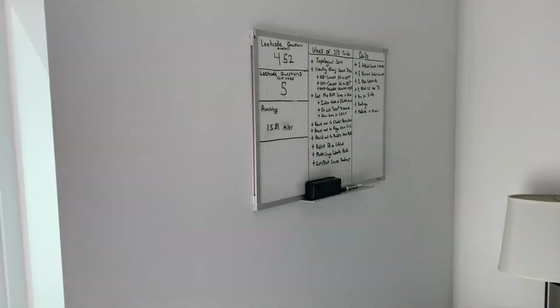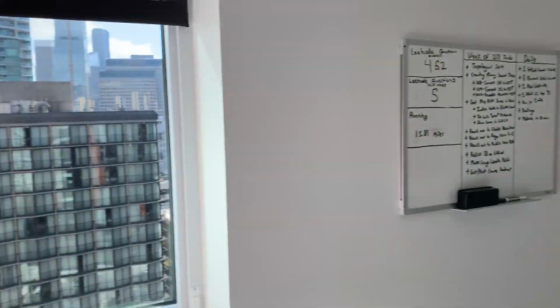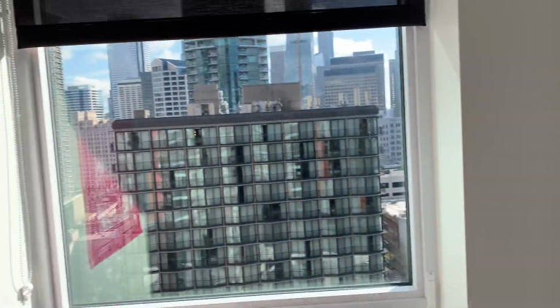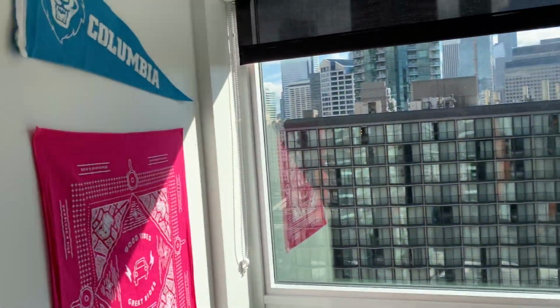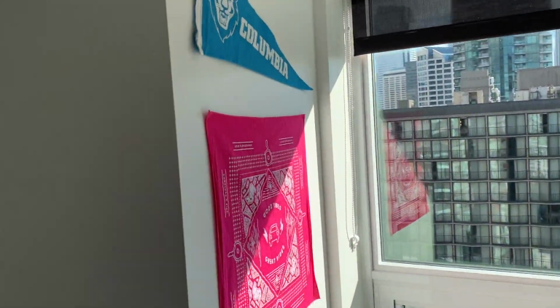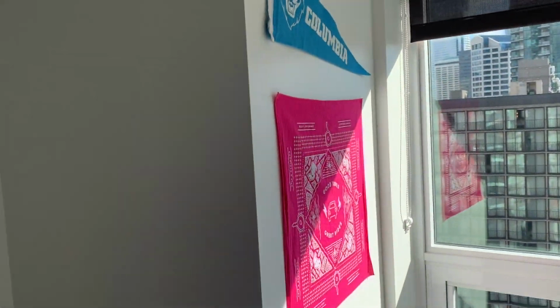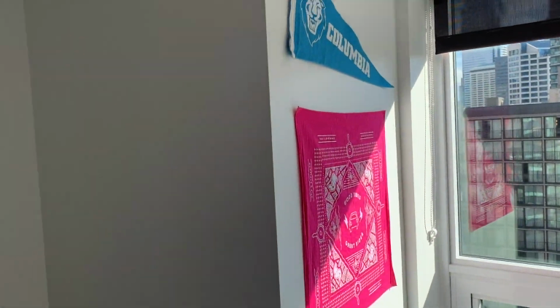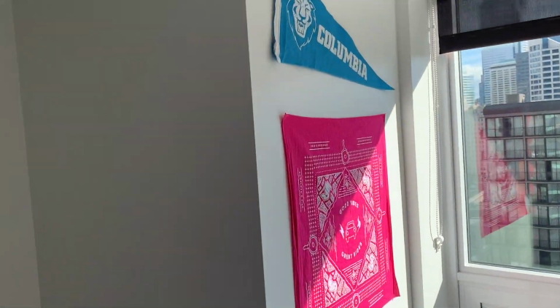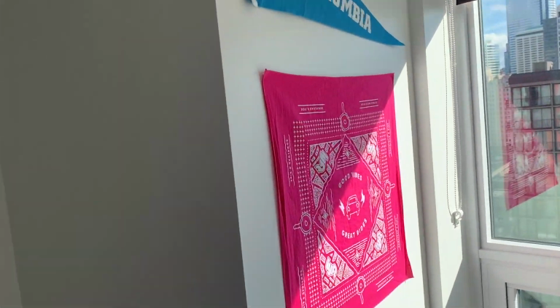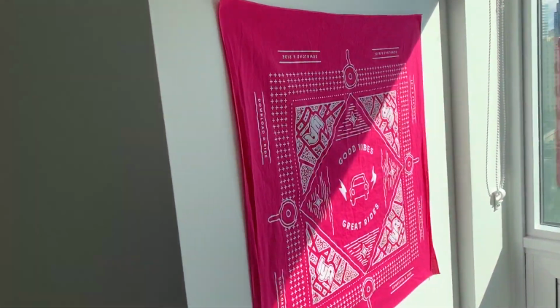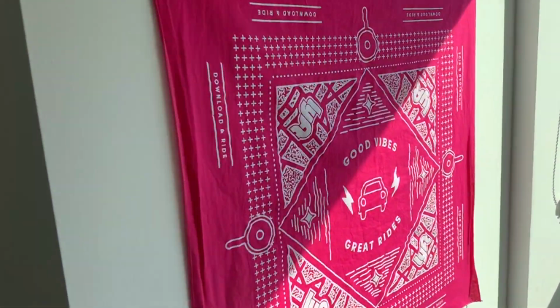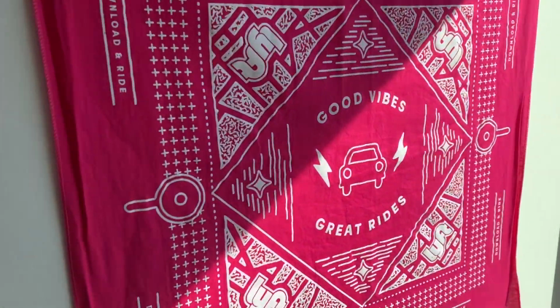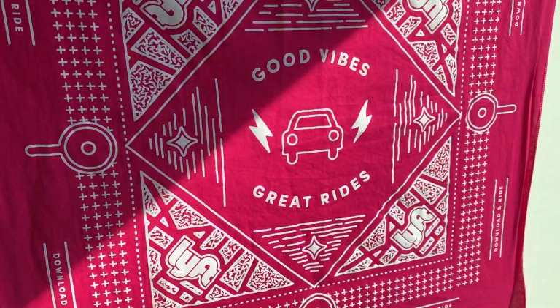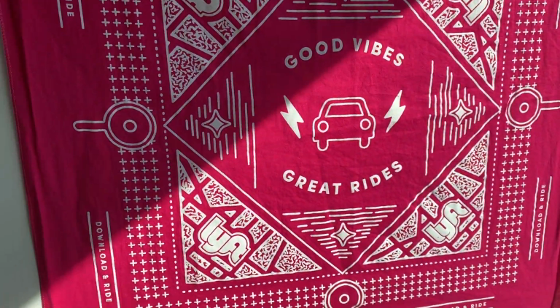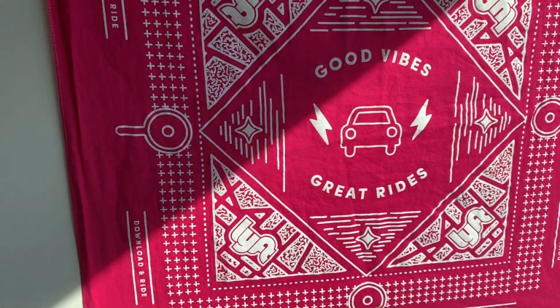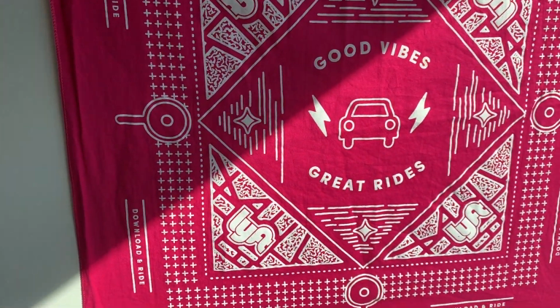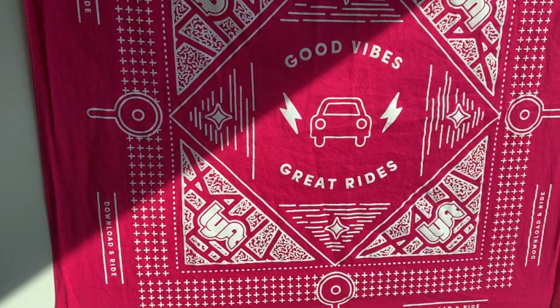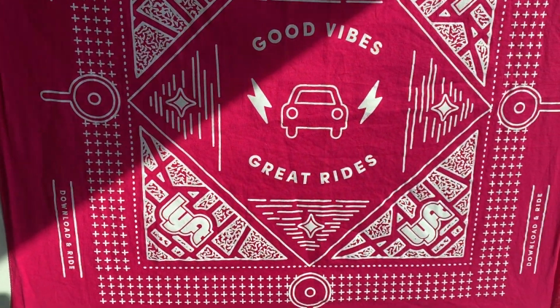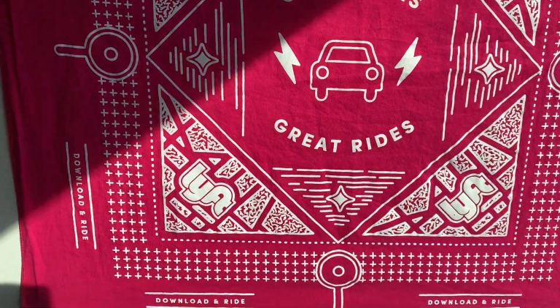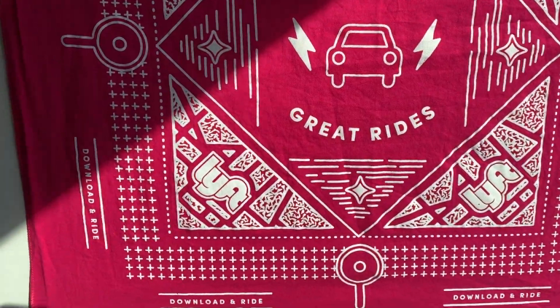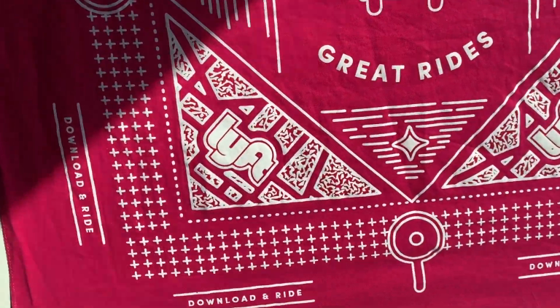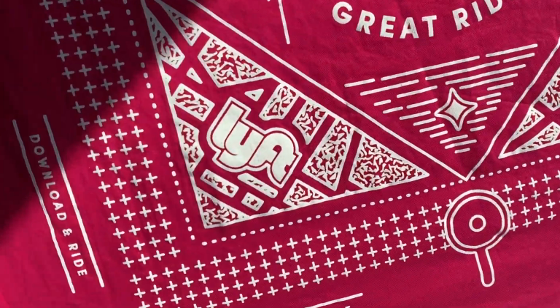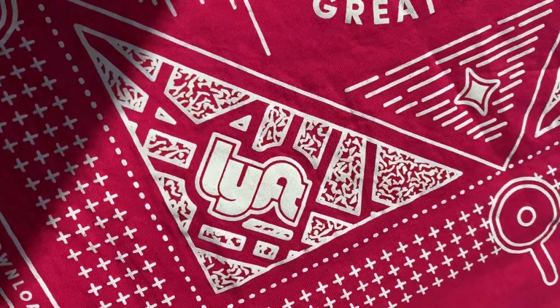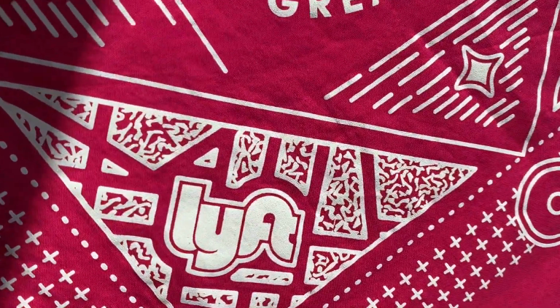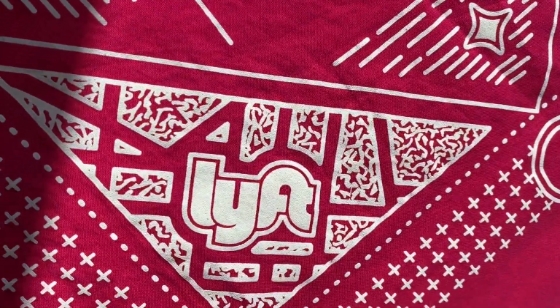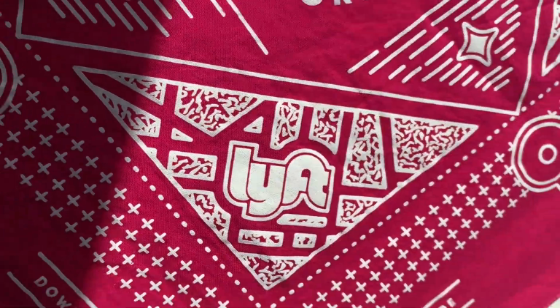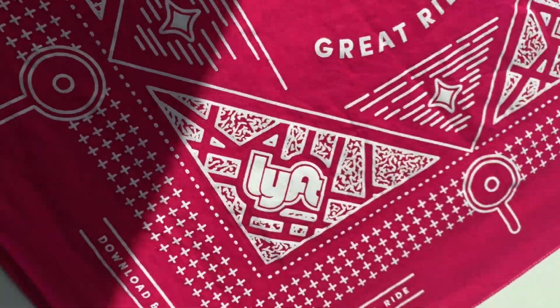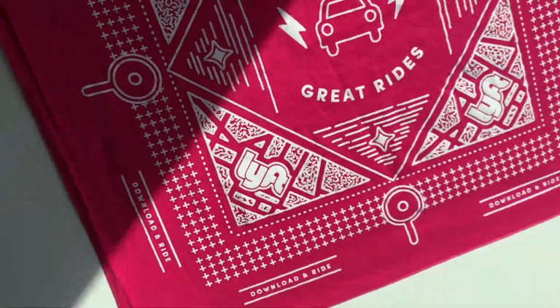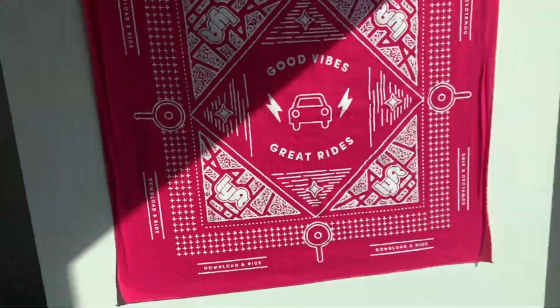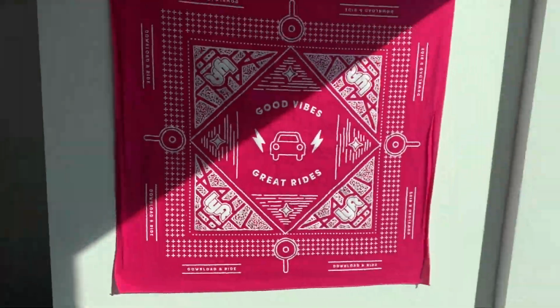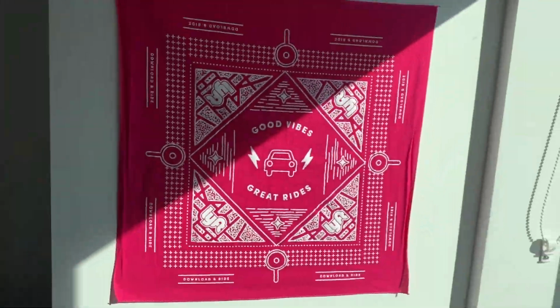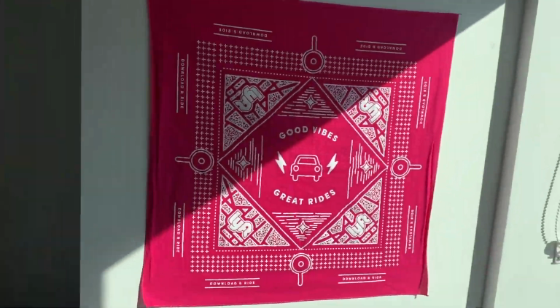And then you can see all of the really sick decorations that I have set up, trying to make things really festive, including this Lyft bandana, which has Lyft on it. It really brings the room together.